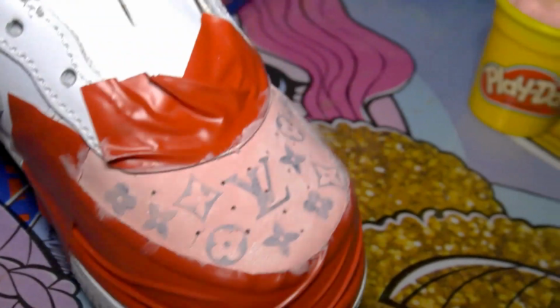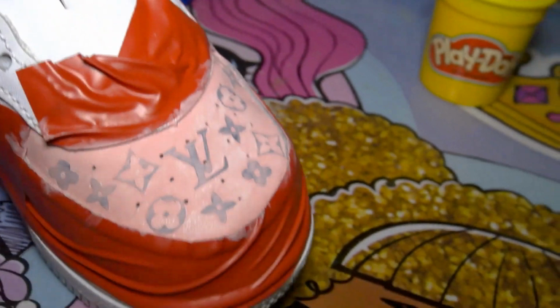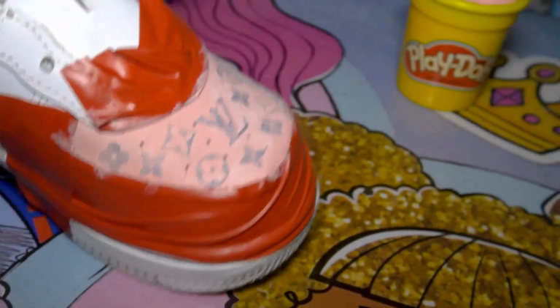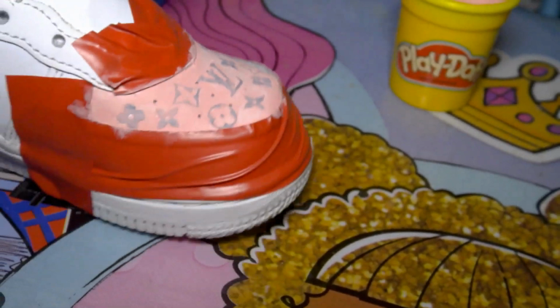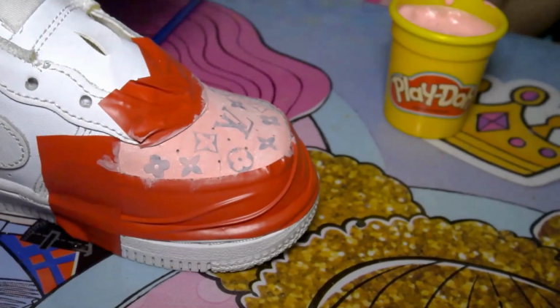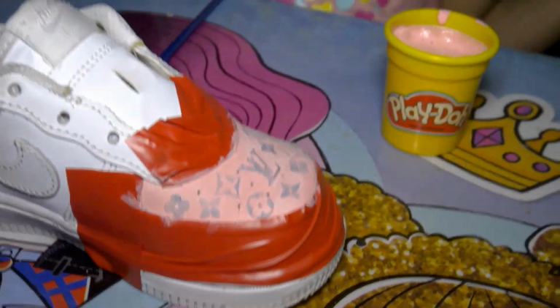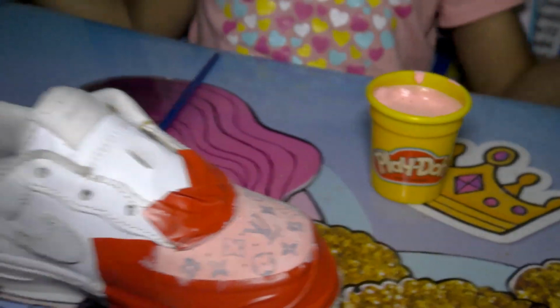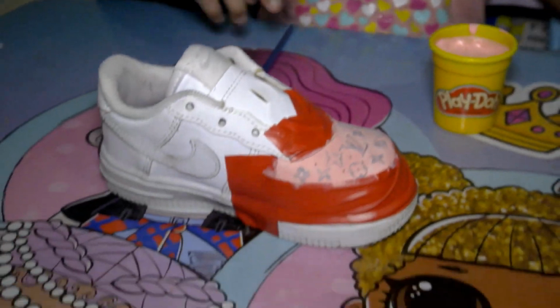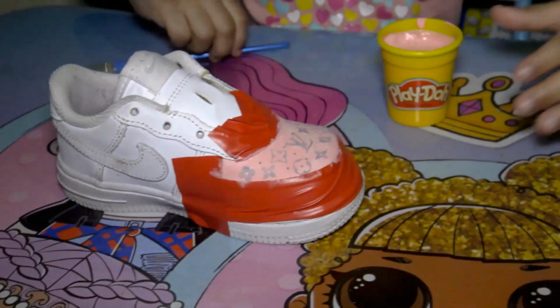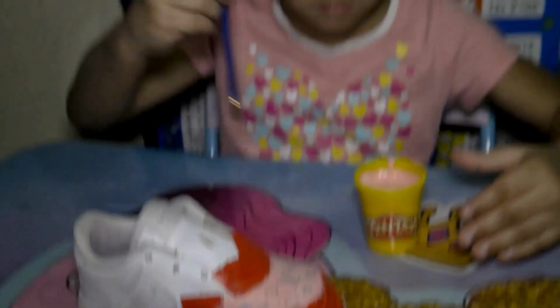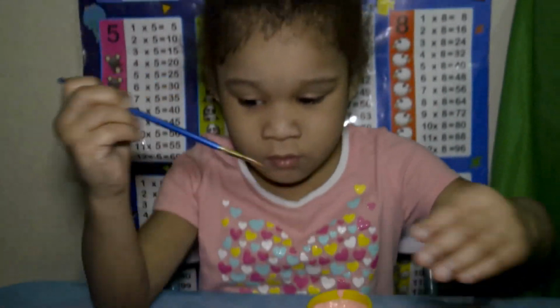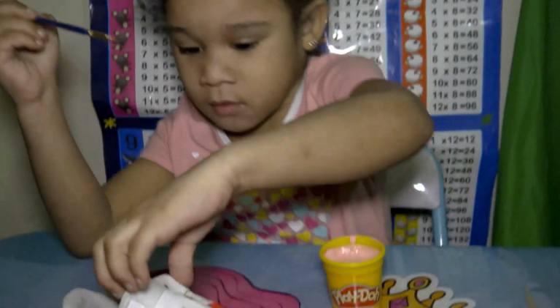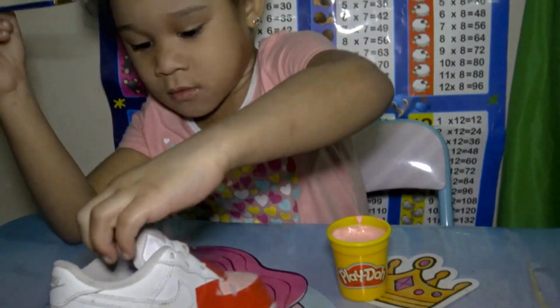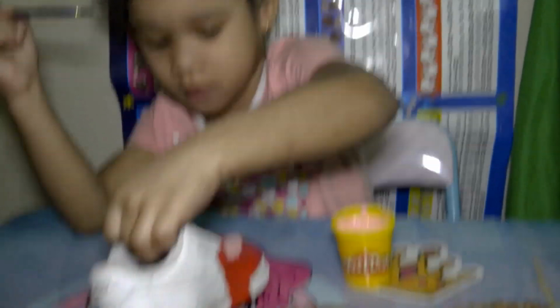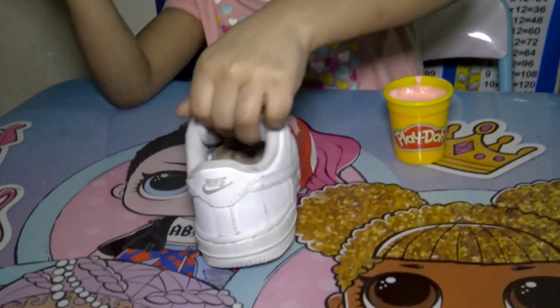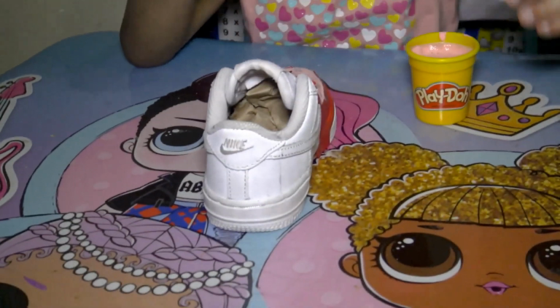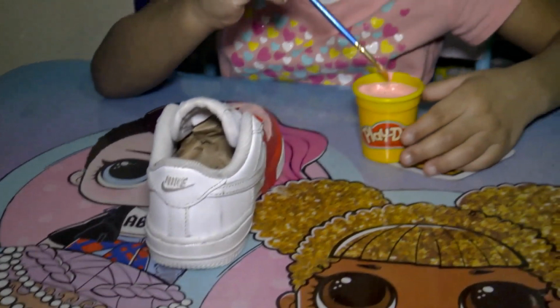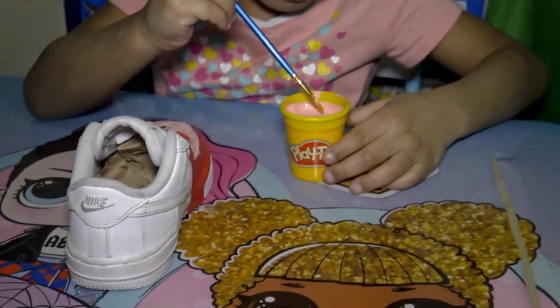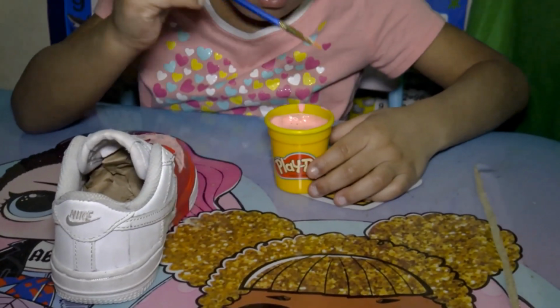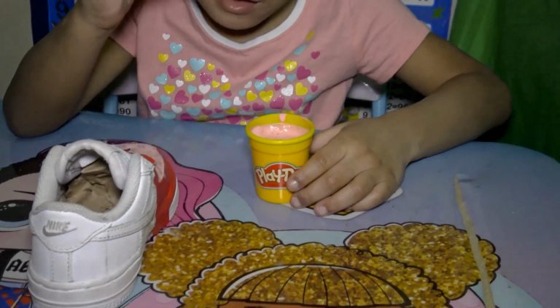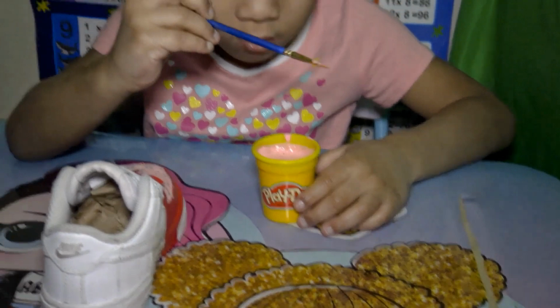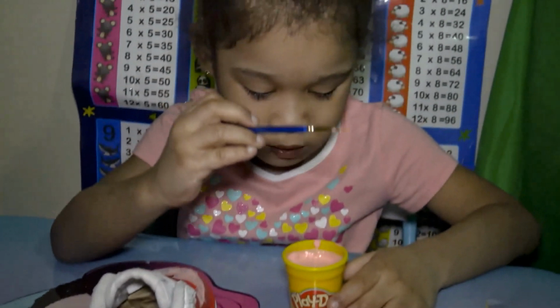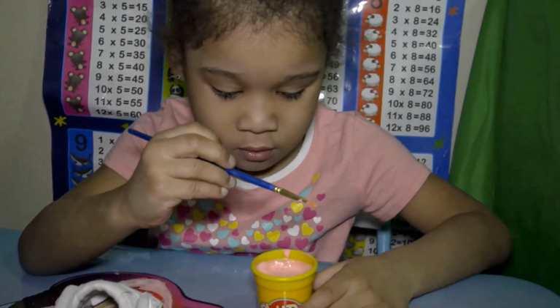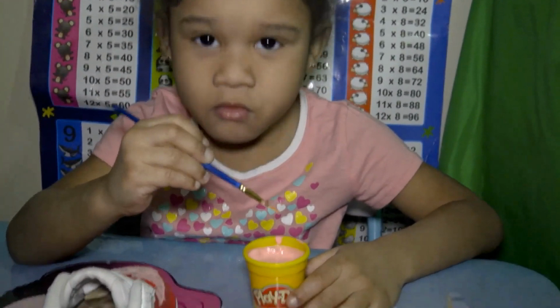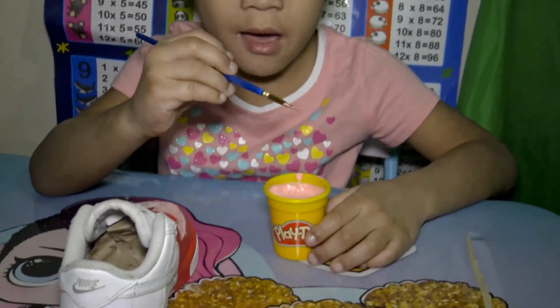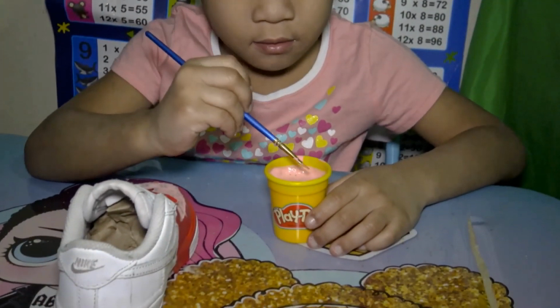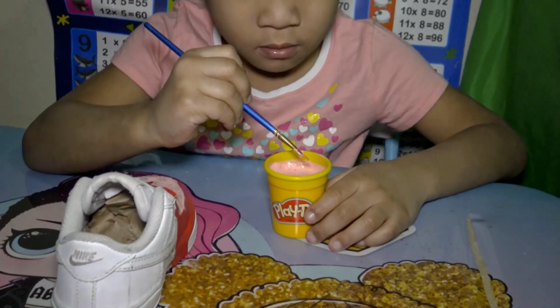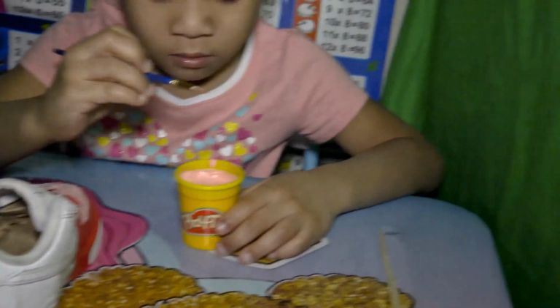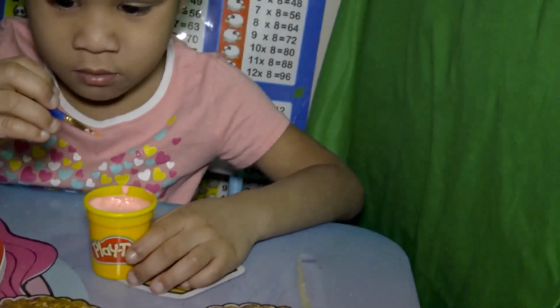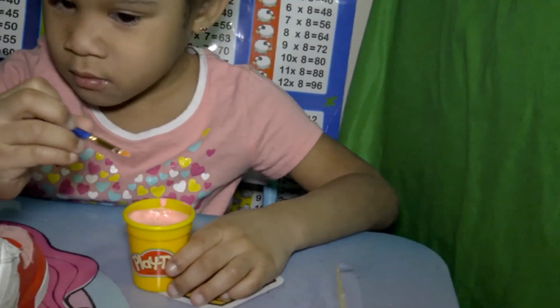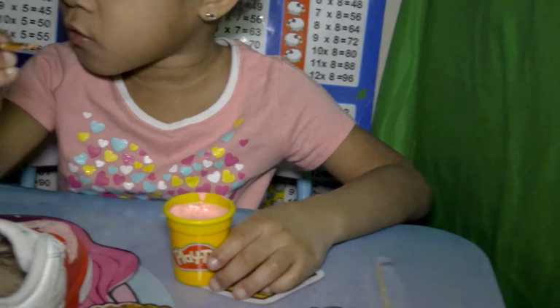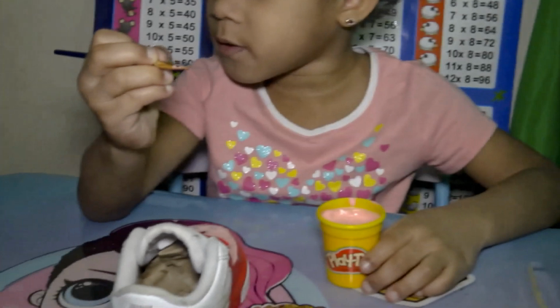Coat number two. Go ahead Camora, go ahead baby. Don't do a lot — do a little bit.